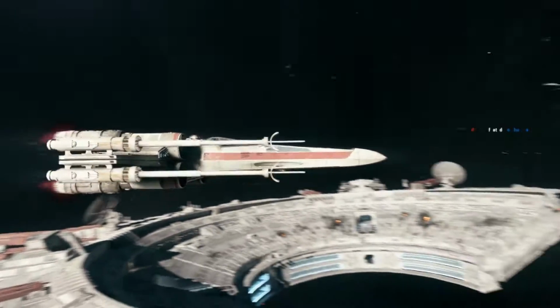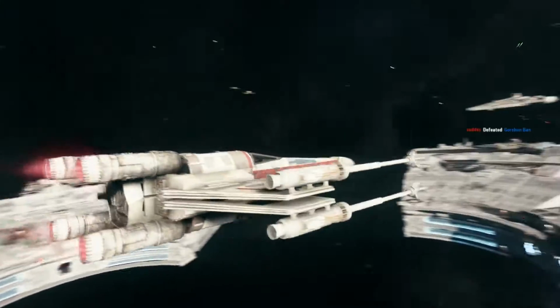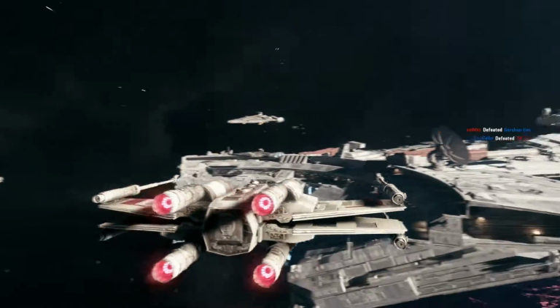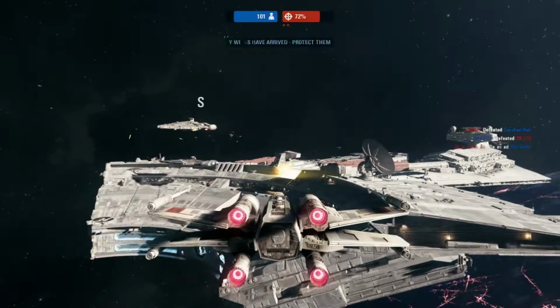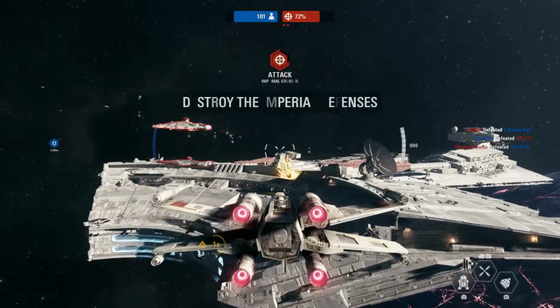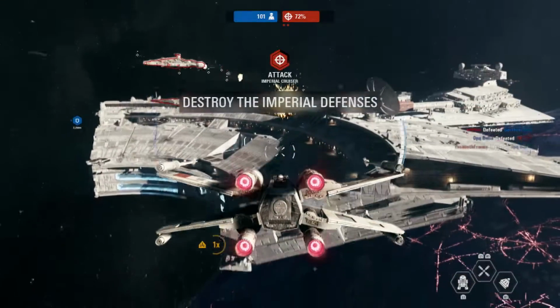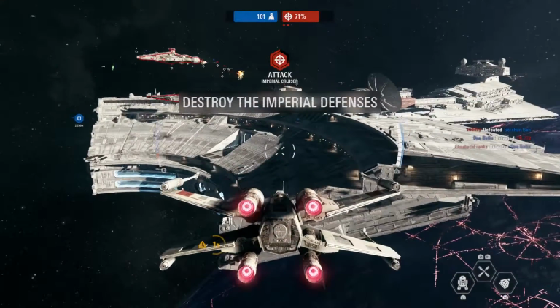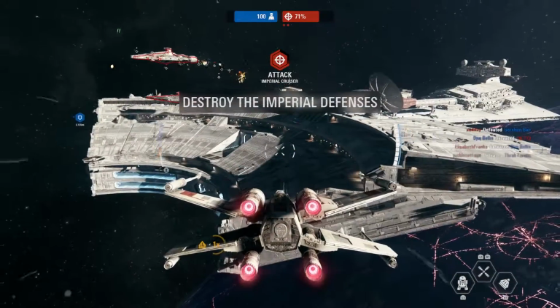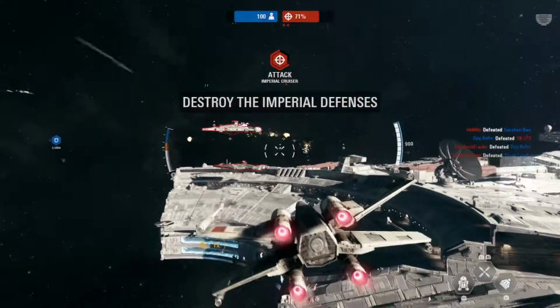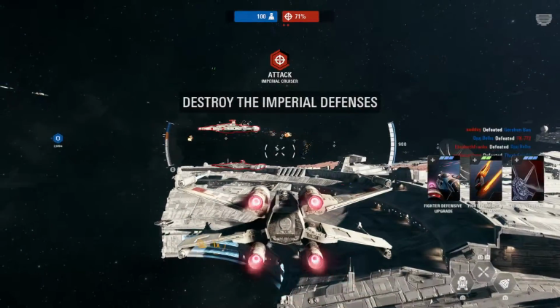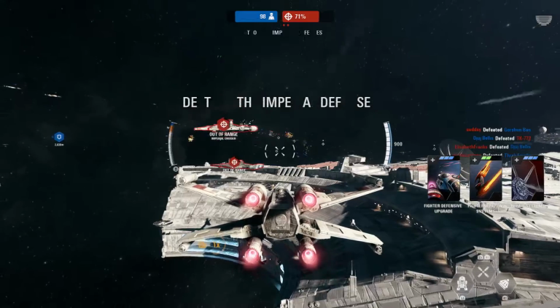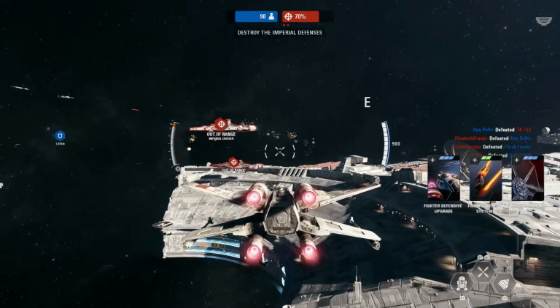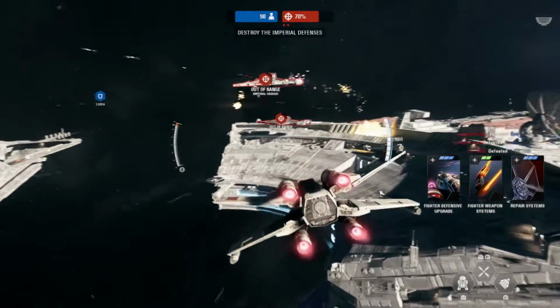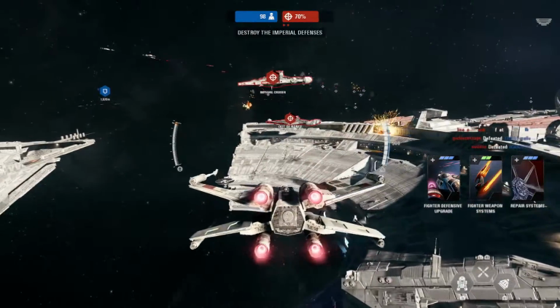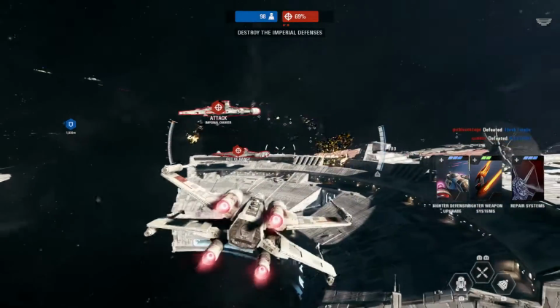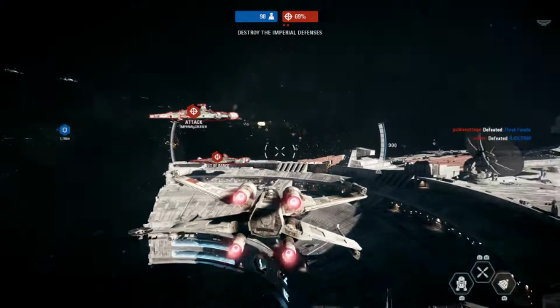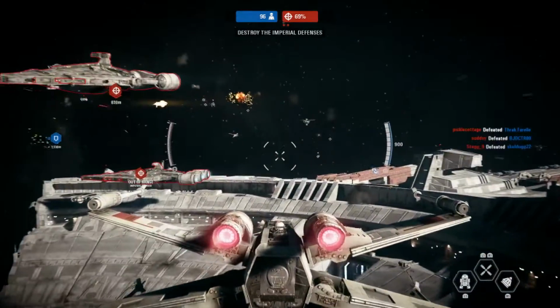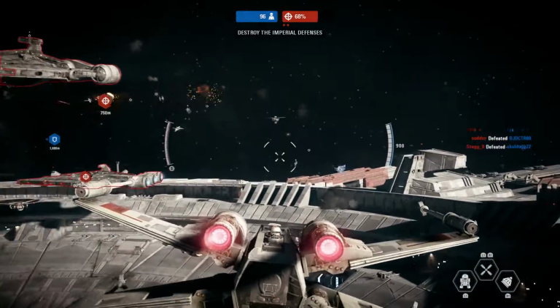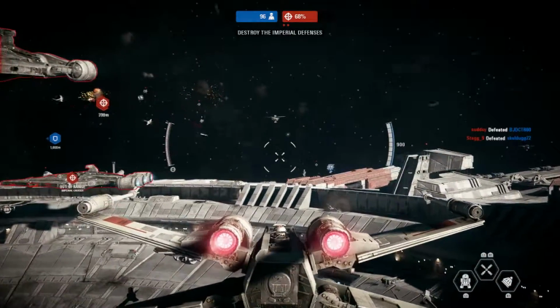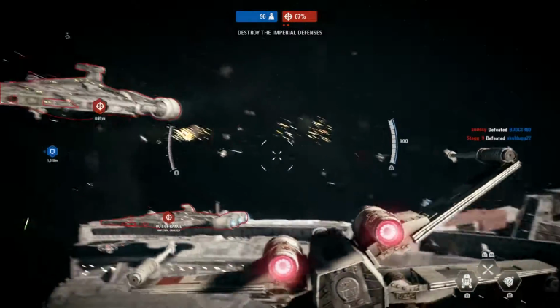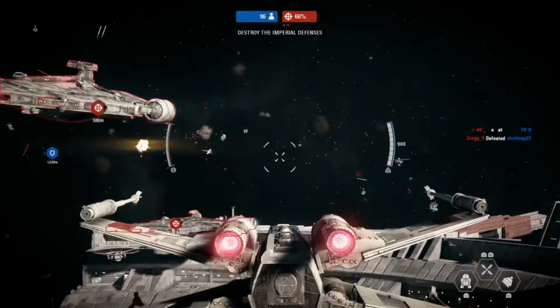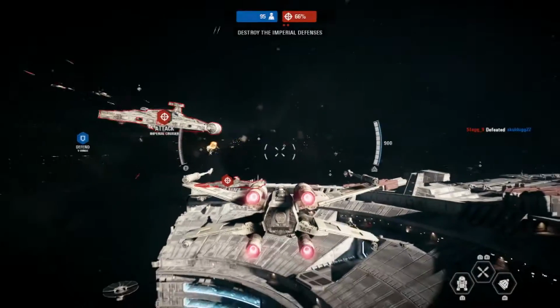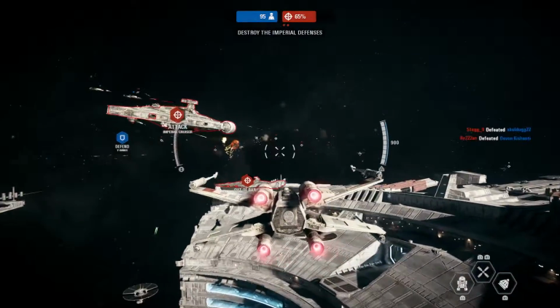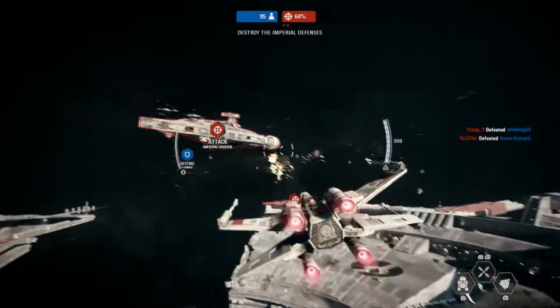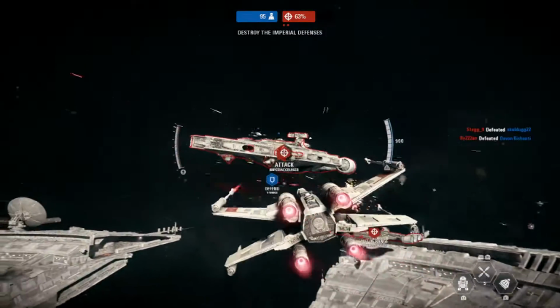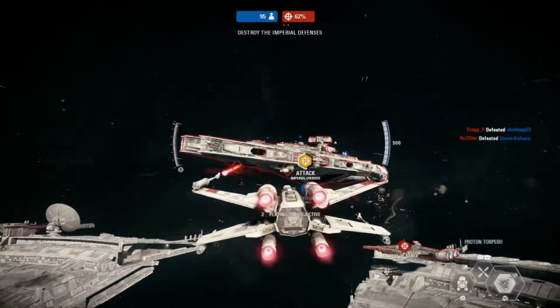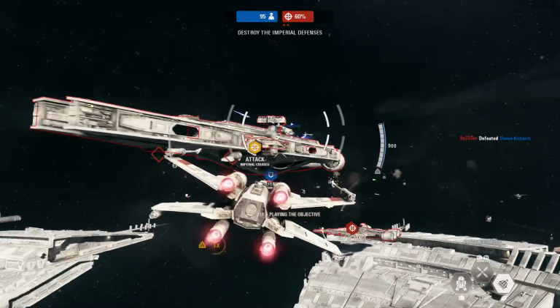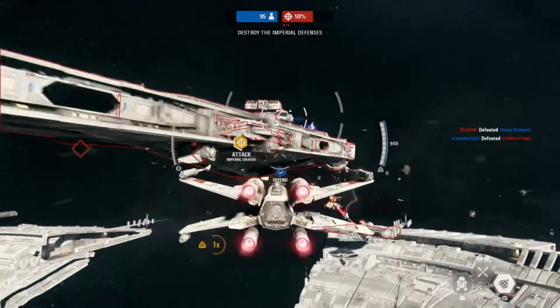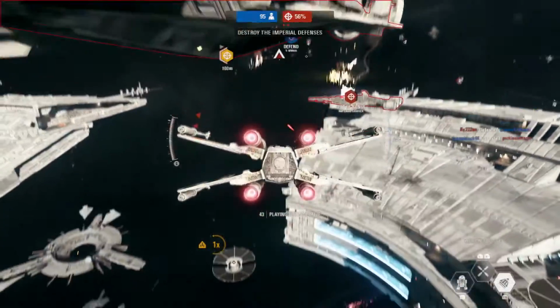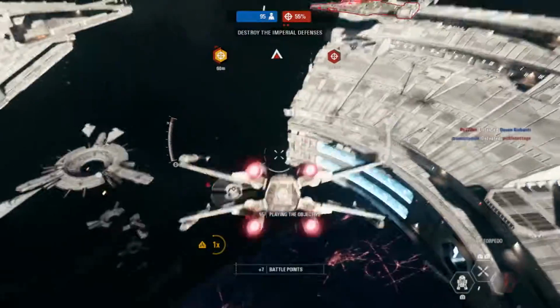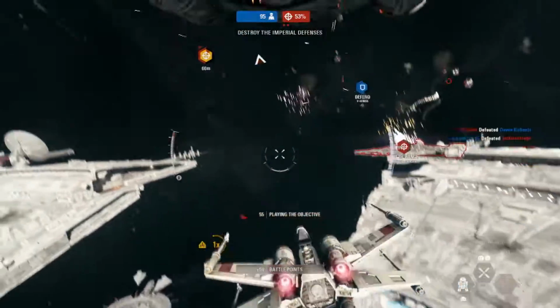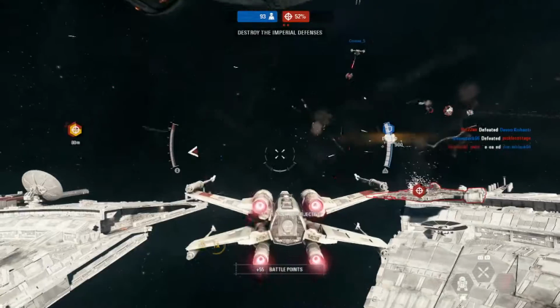Red Squad reporting. Imperial cruisers are defending the docks. We need them taken out. Good work. Our Y-Wings finished their bombing run.